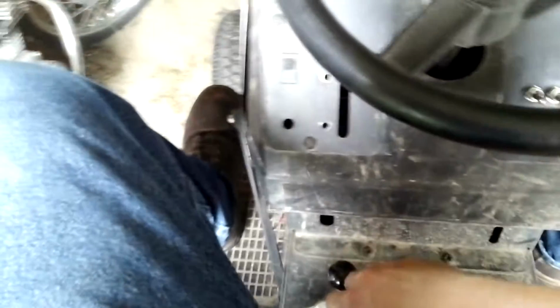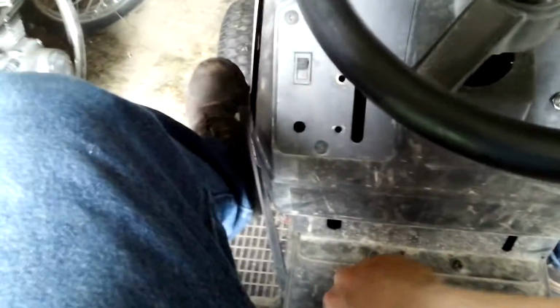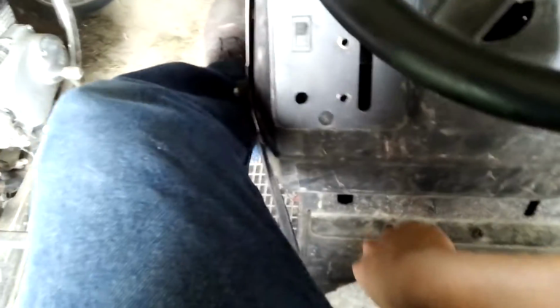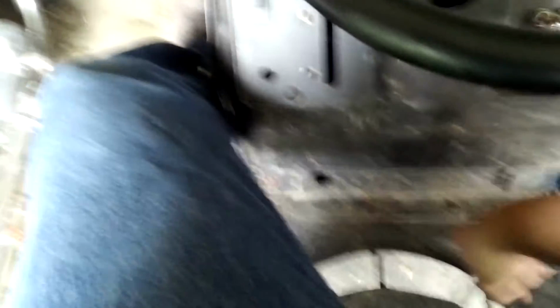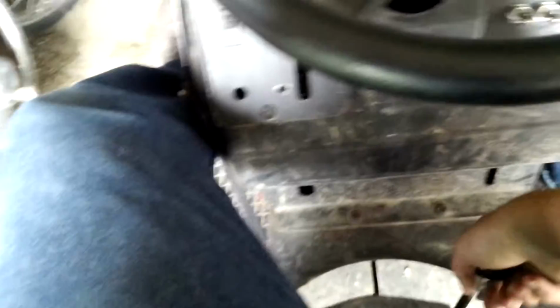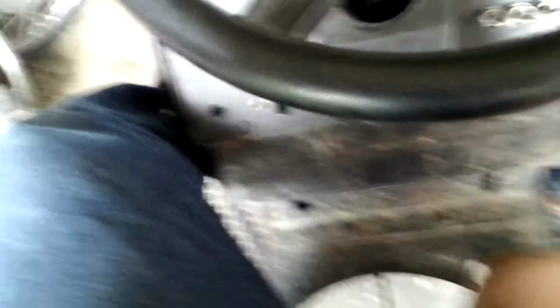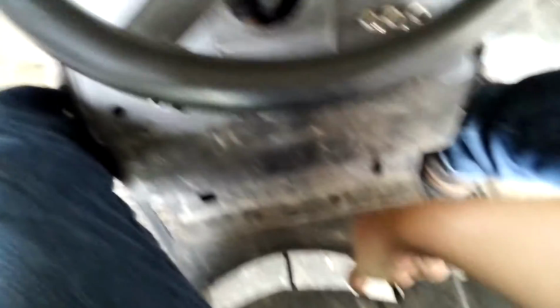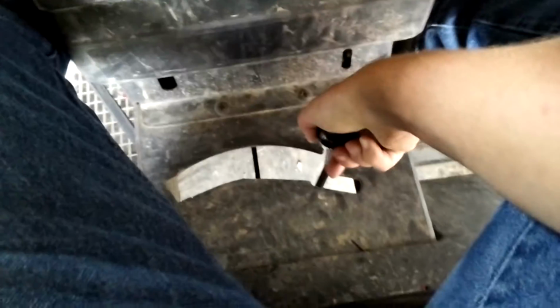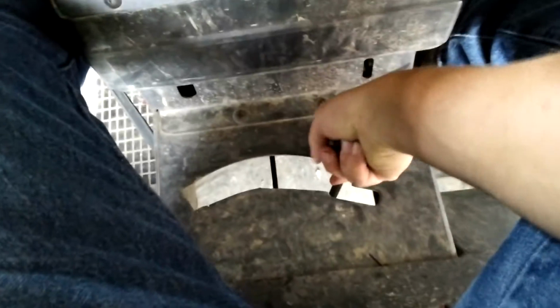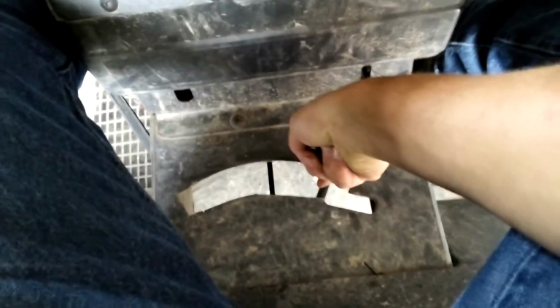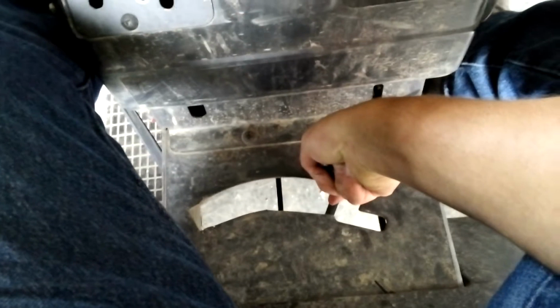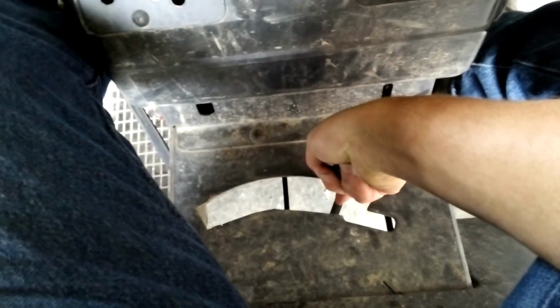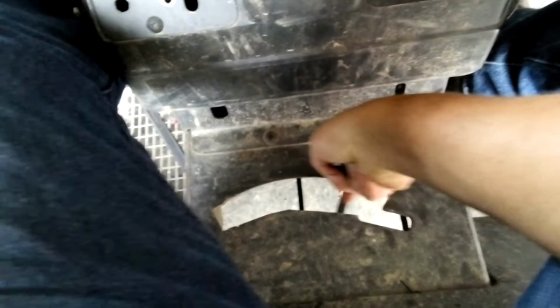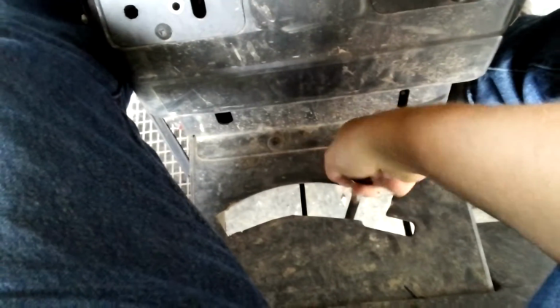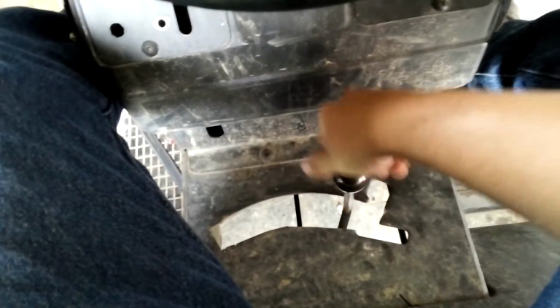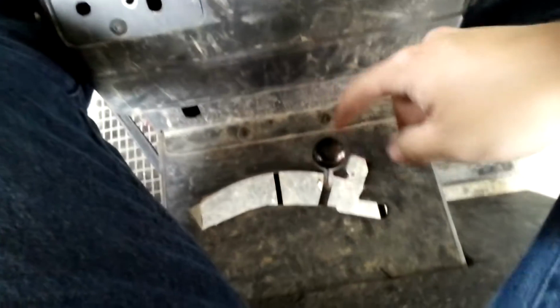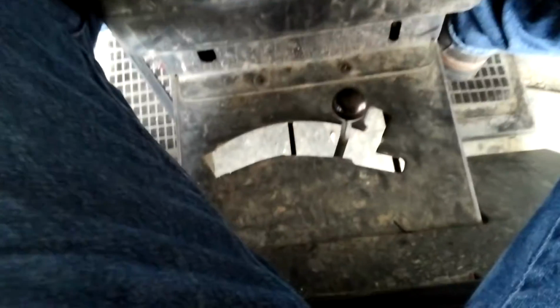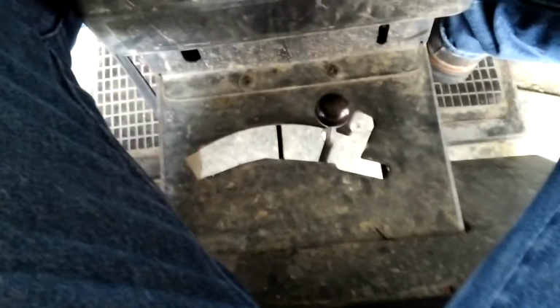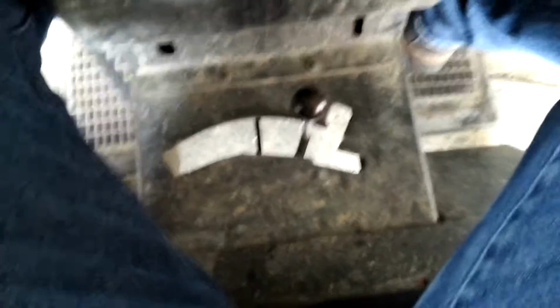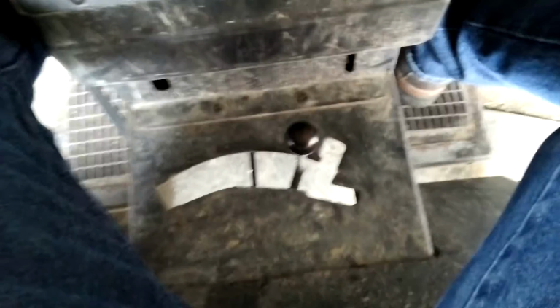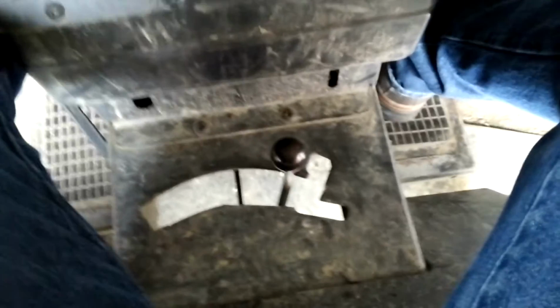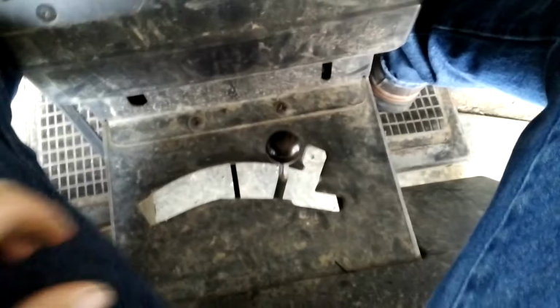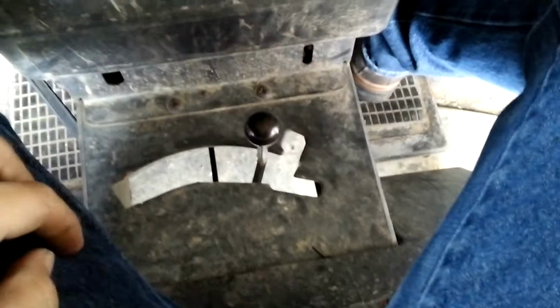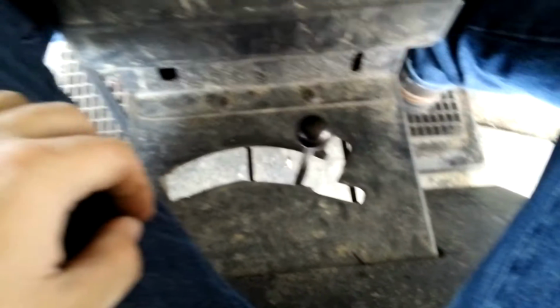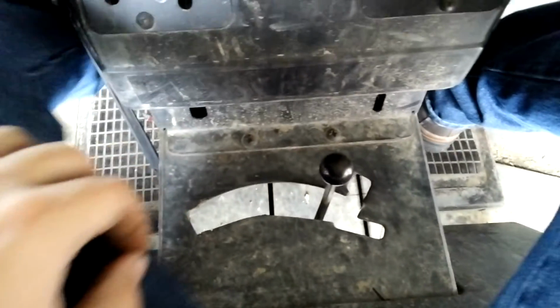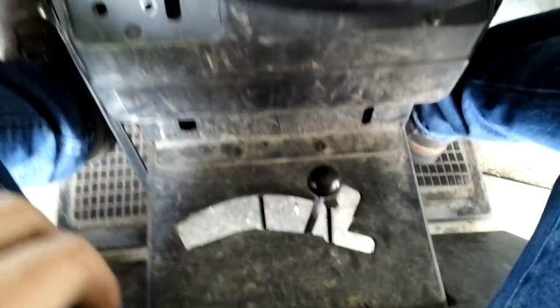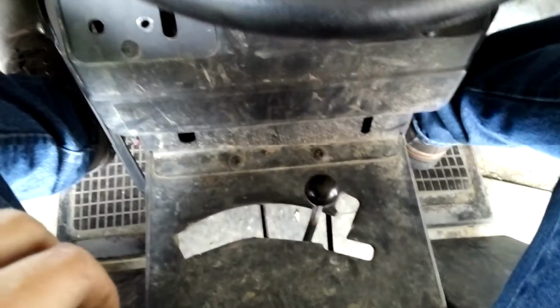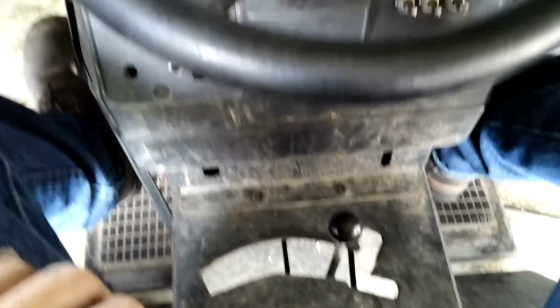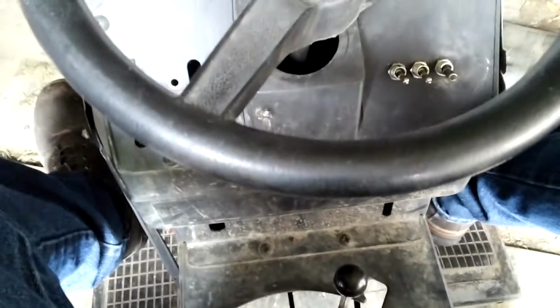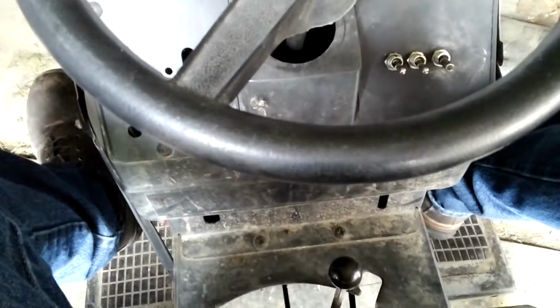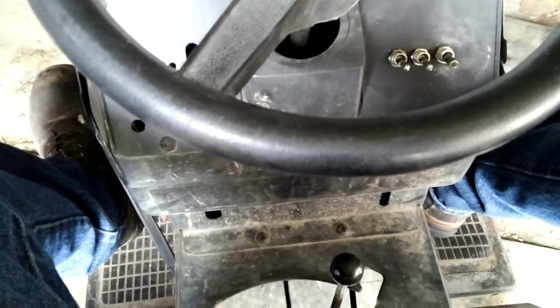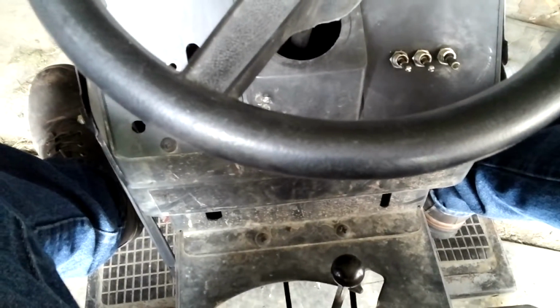First, when you start it, make sure you're in neutral — which depends on what kind of transmission you have. Mine's obviously all cut up and busted up. That's neutral. You want to make sure it's in neutral so you don't try to start it and have it crawl.